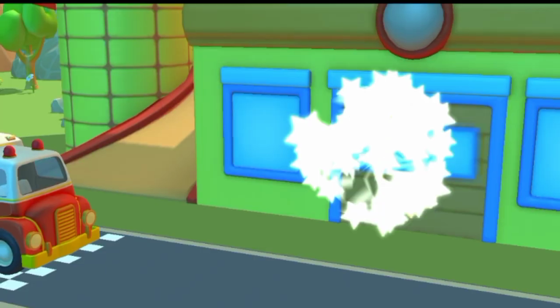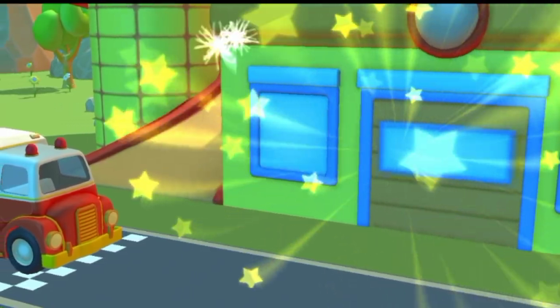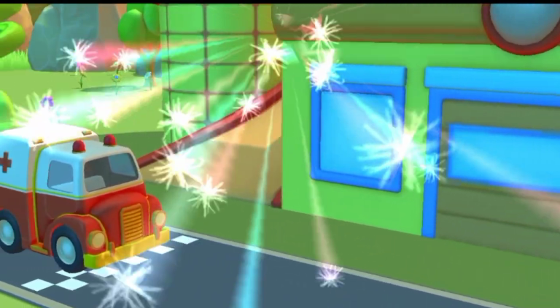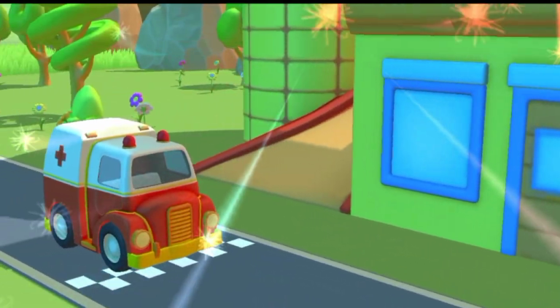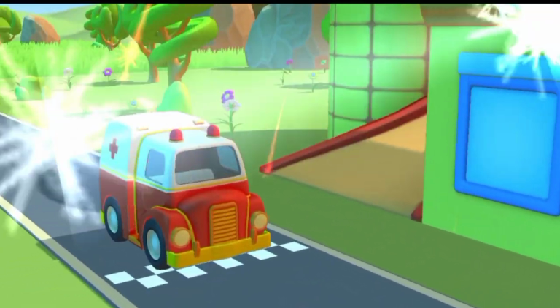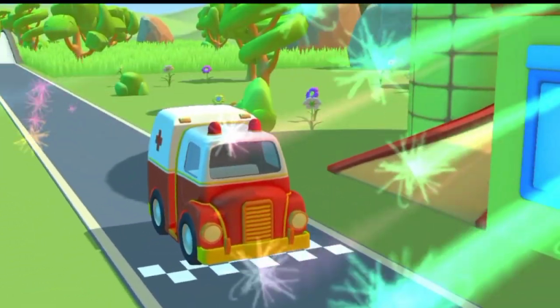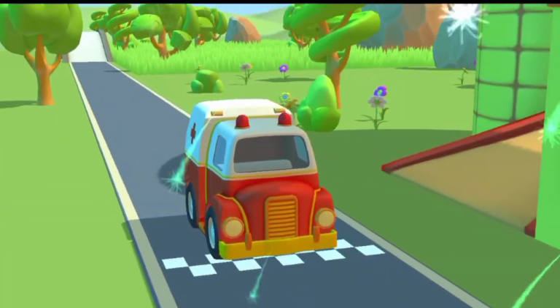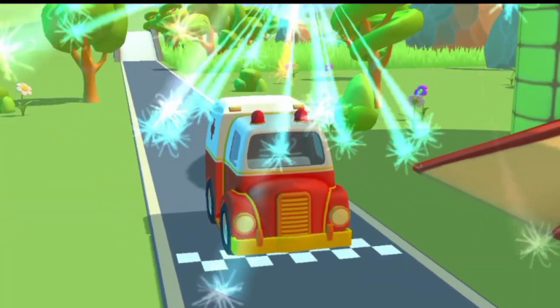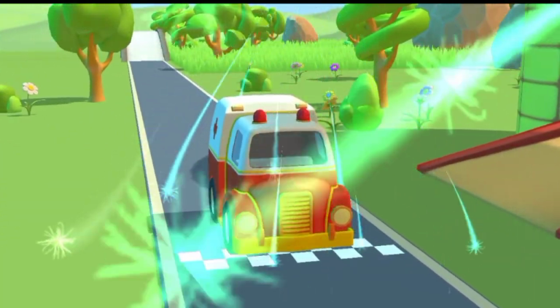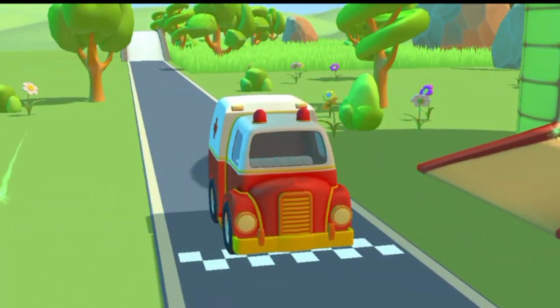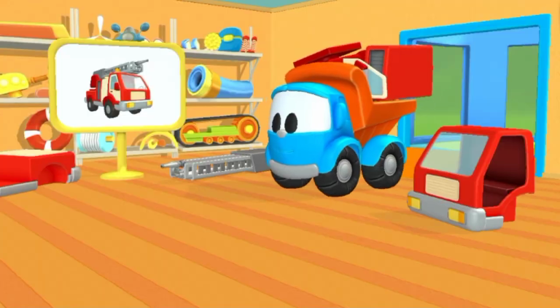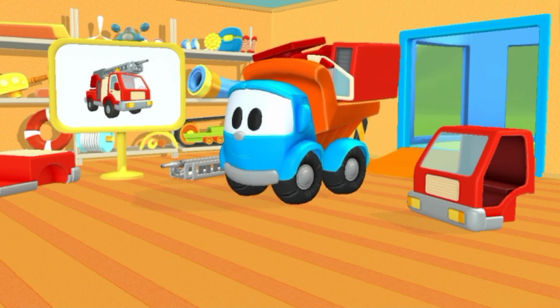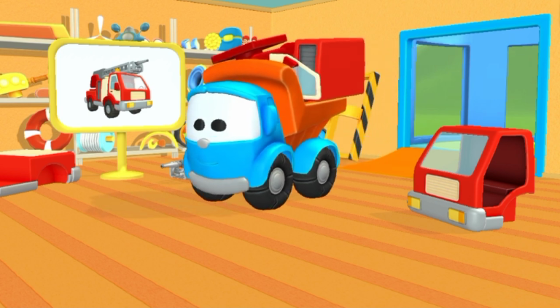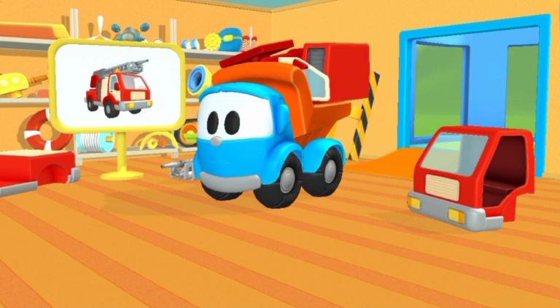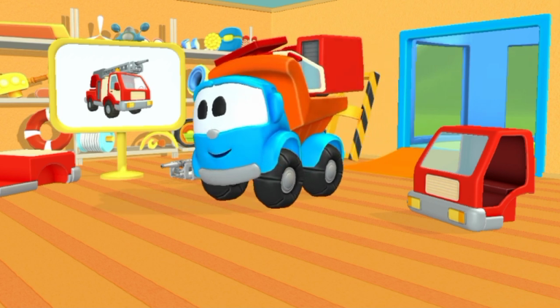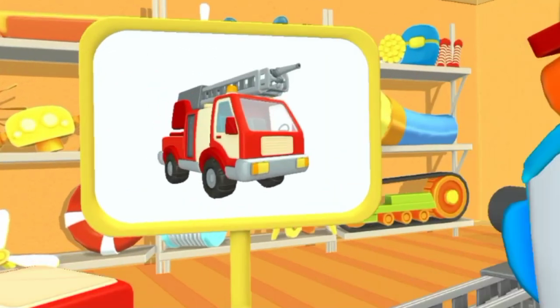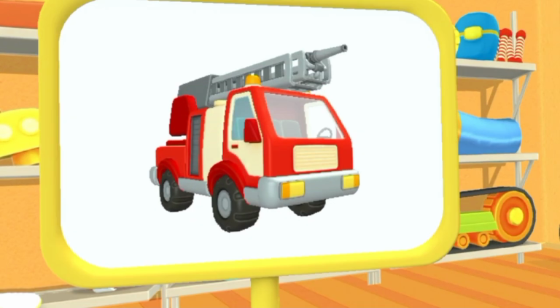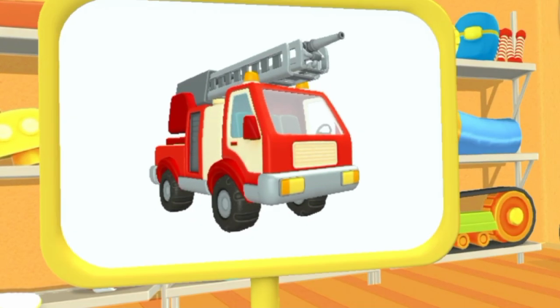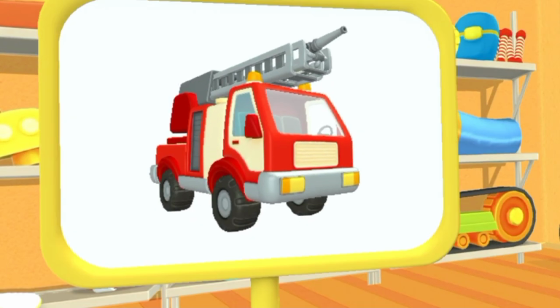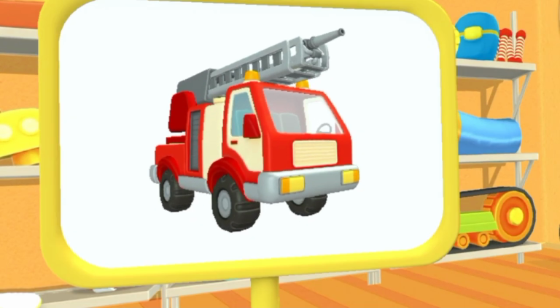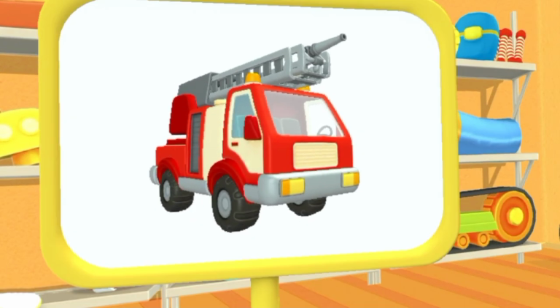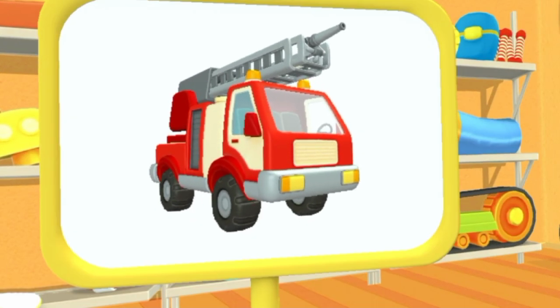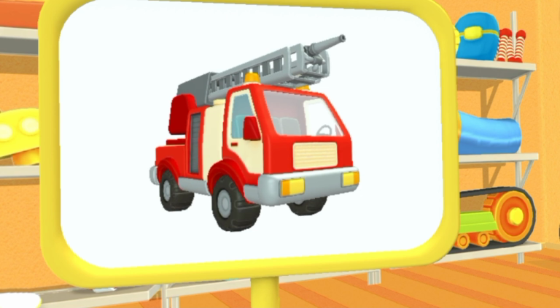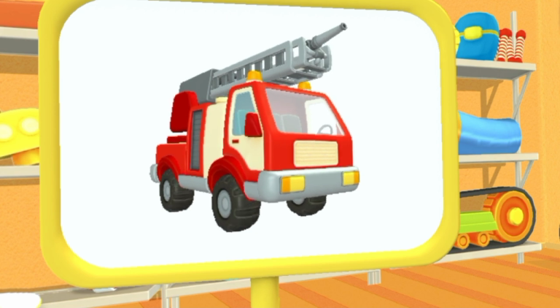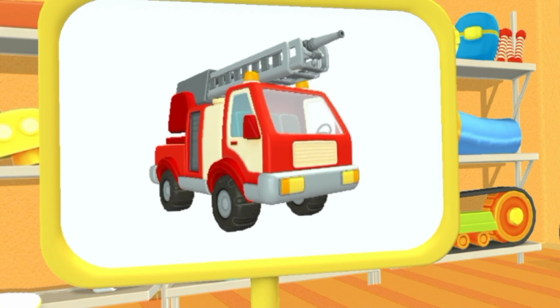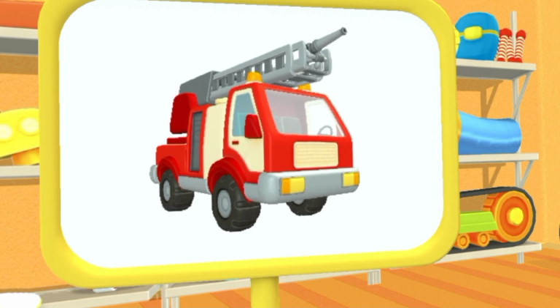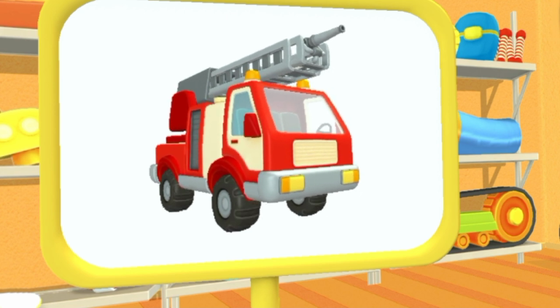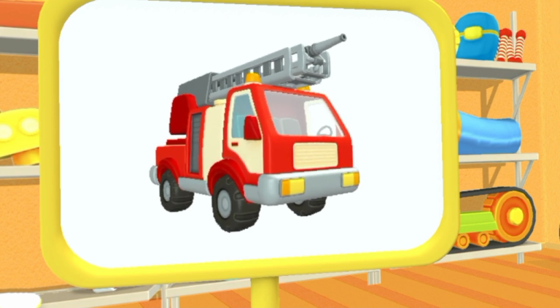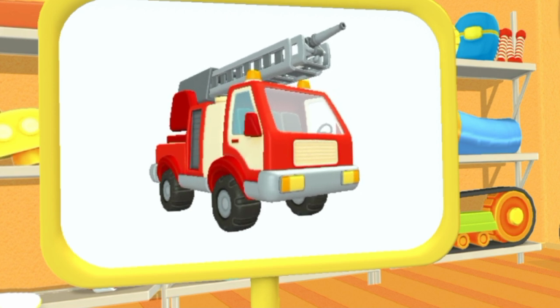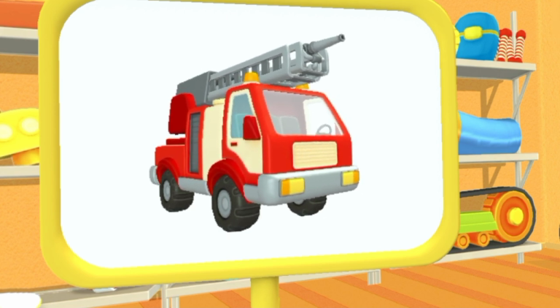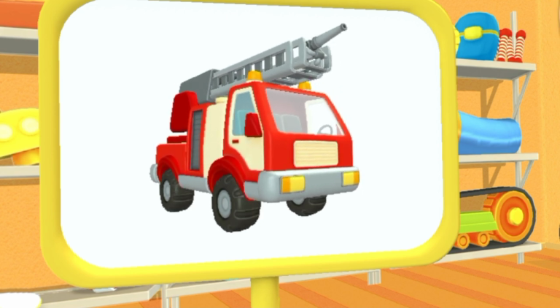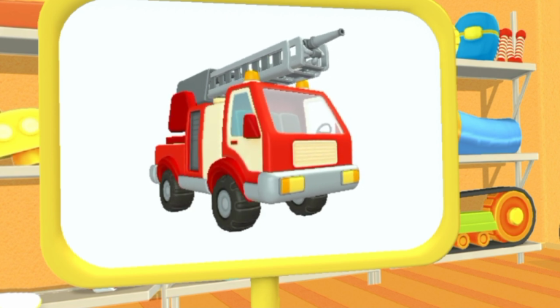Yes! You got it! Wow! This is a firetruck. It can put out fires even in tall buildings.